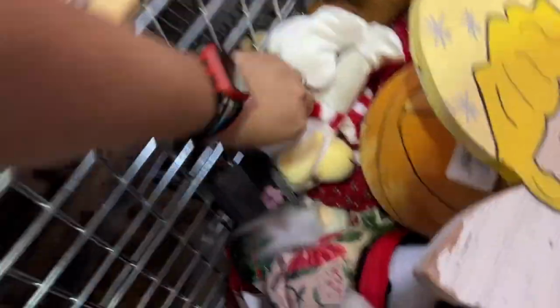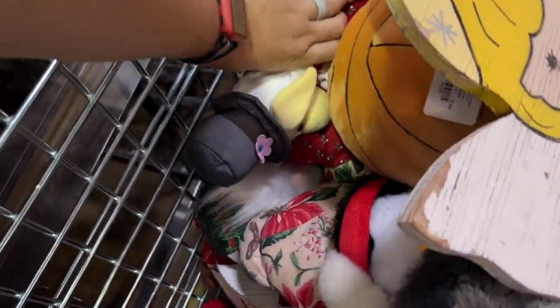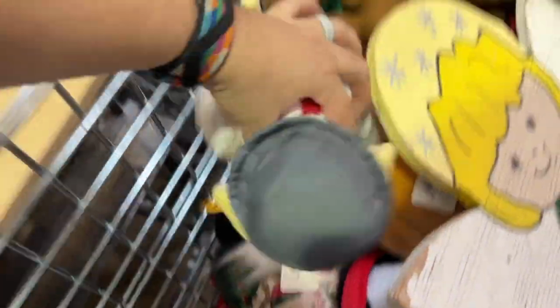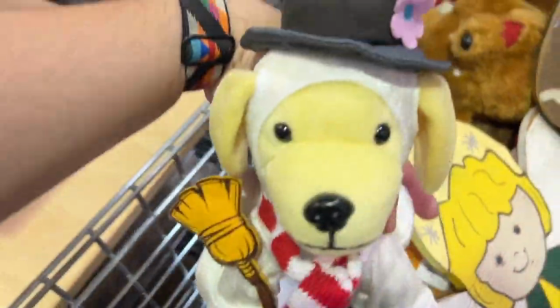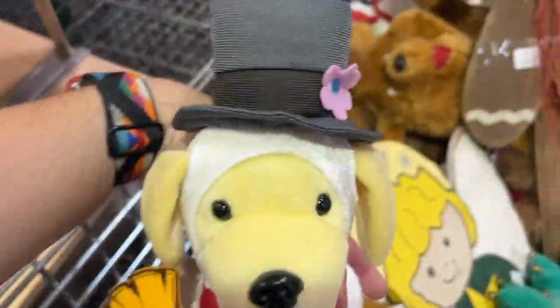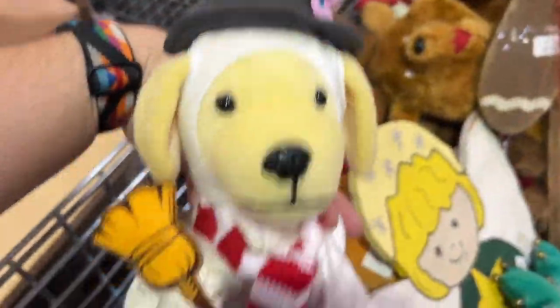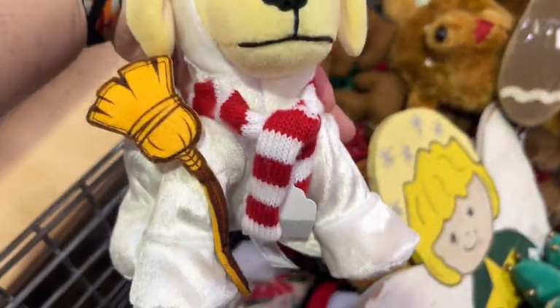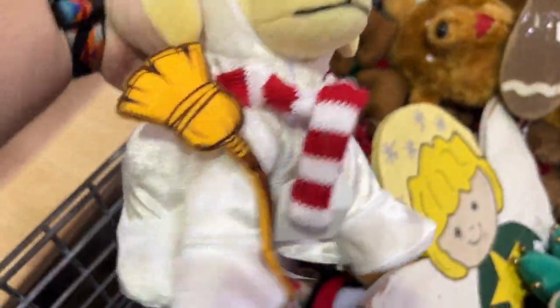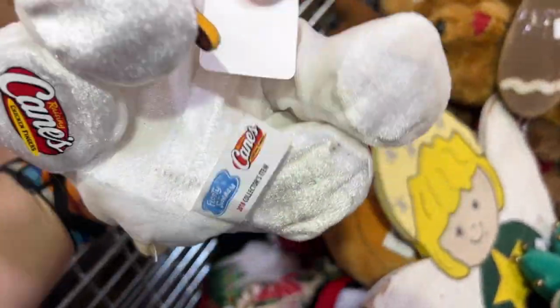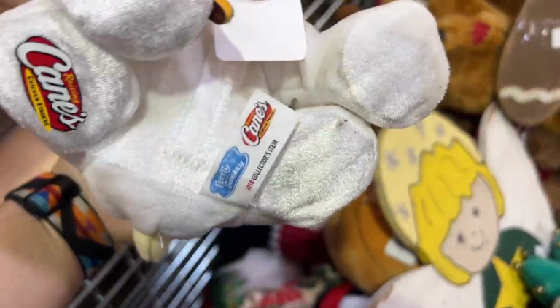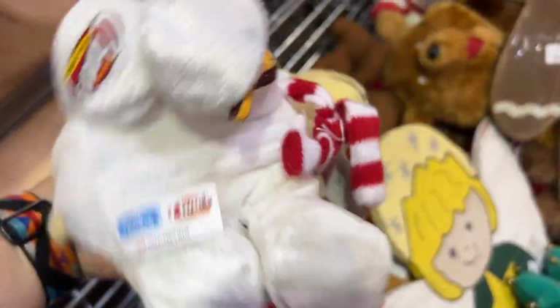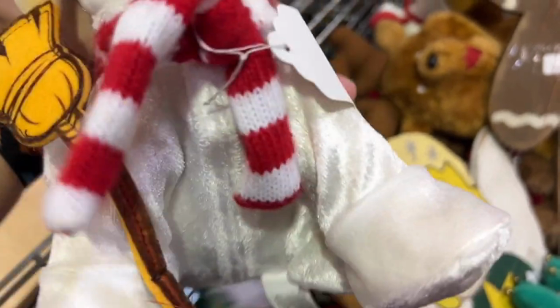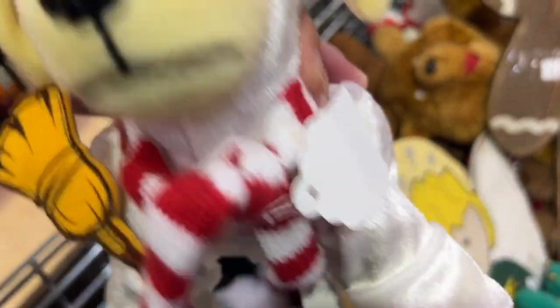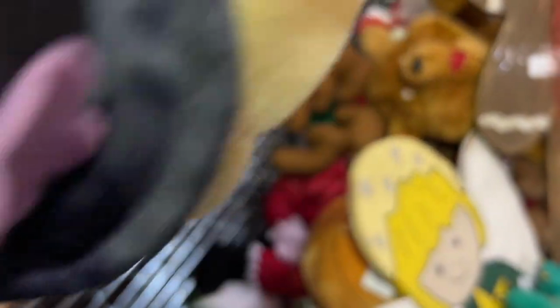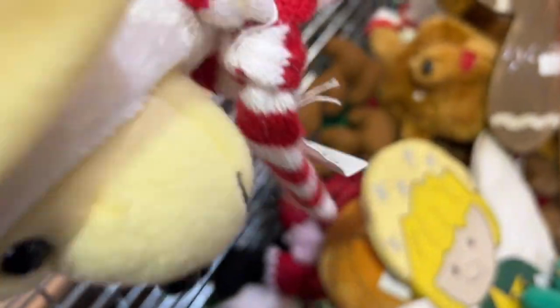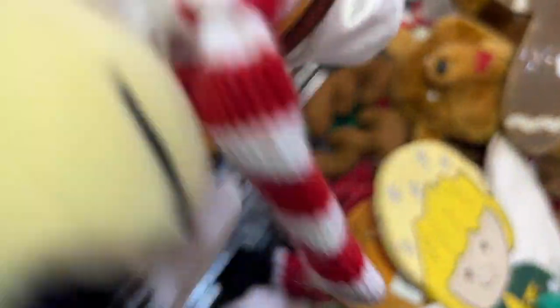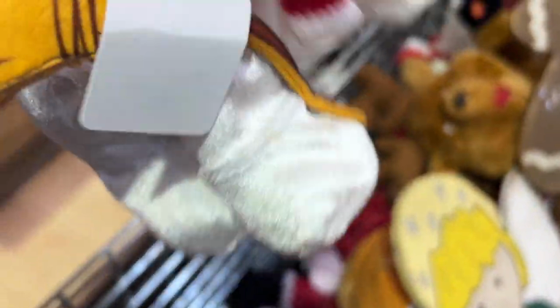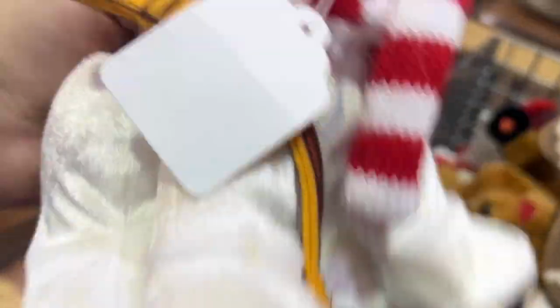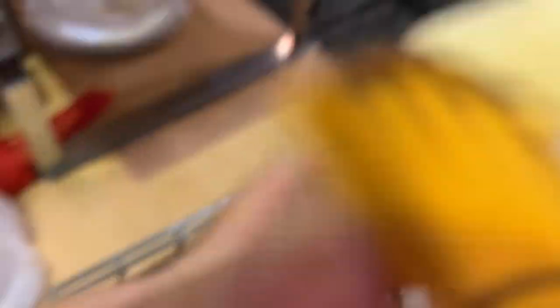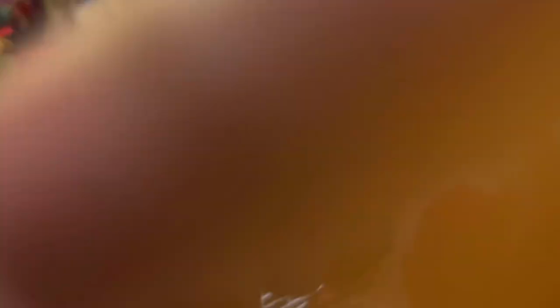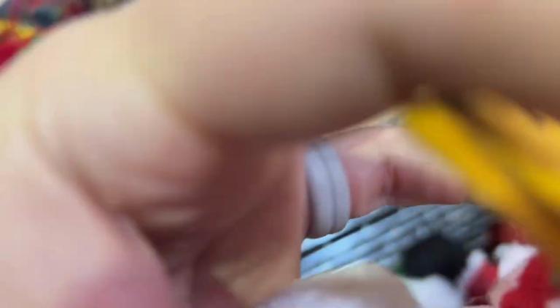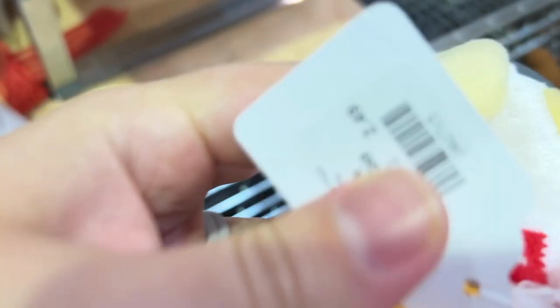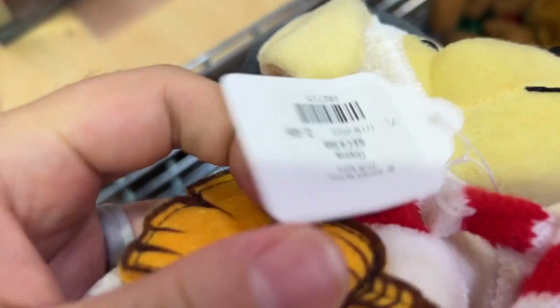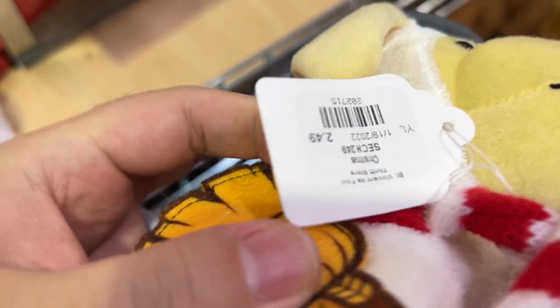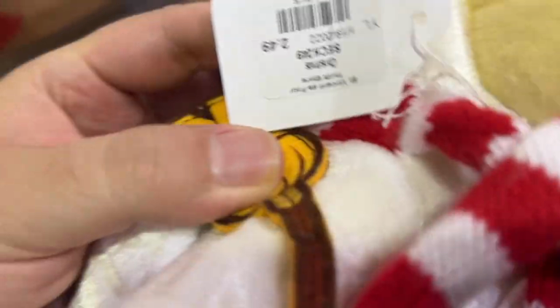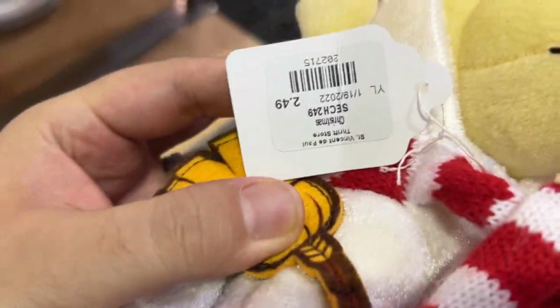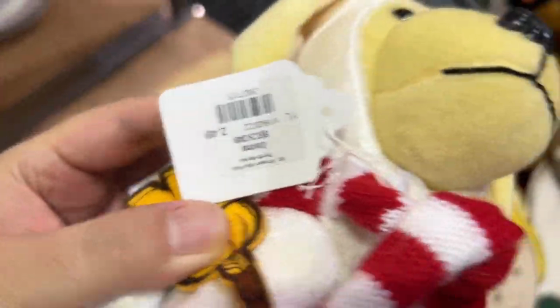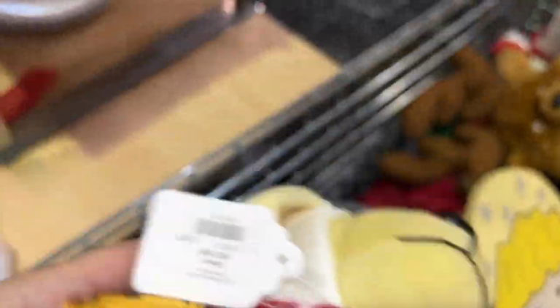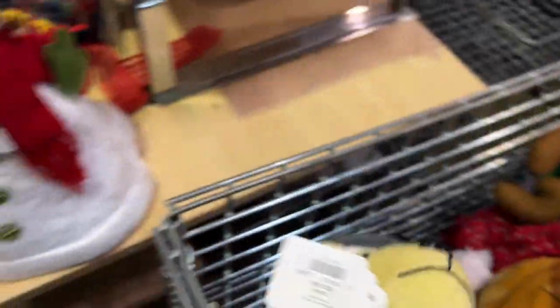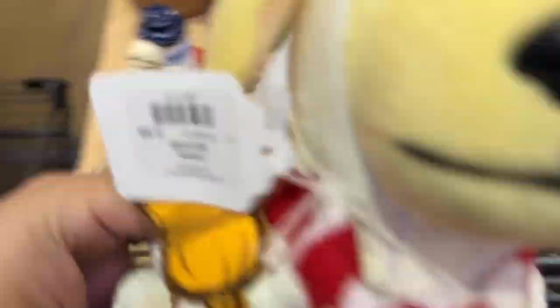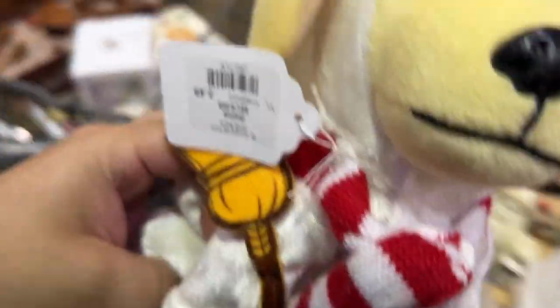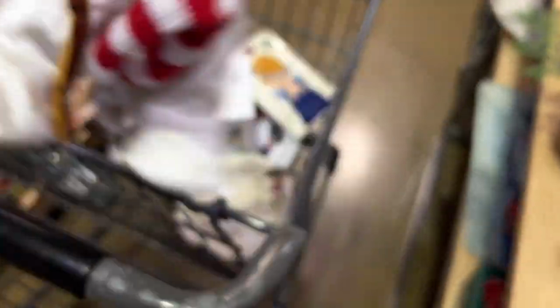I thought about getting this potted plant stake — a cute little kitschy flamingo — but I put it back. I did get this Cane's plush though. We show them quite often; they've kind of slowed down on us, but I believe this already sold around Christmas time, so pick it up if you find it cheap enough.